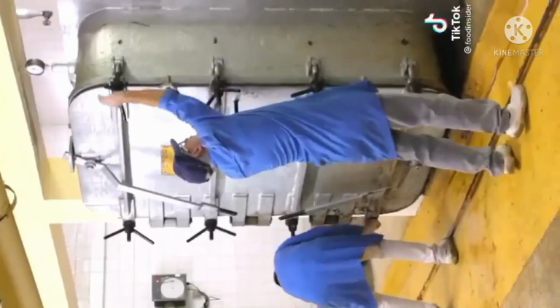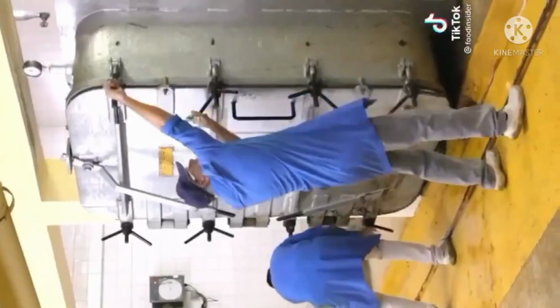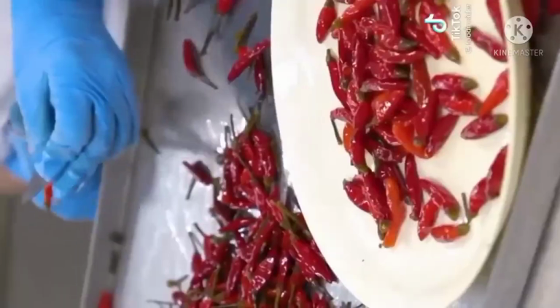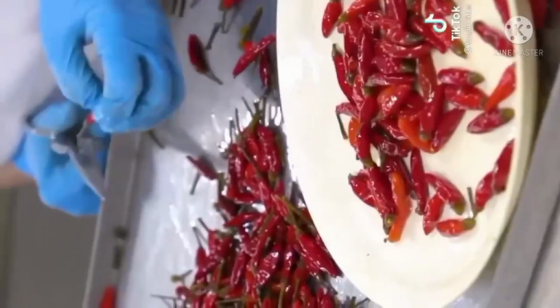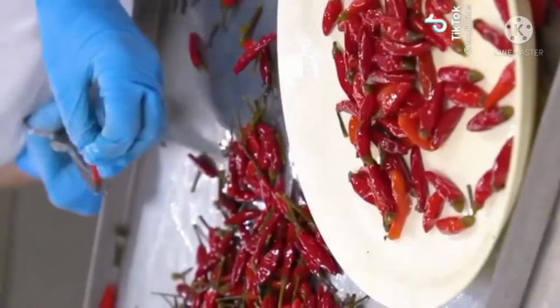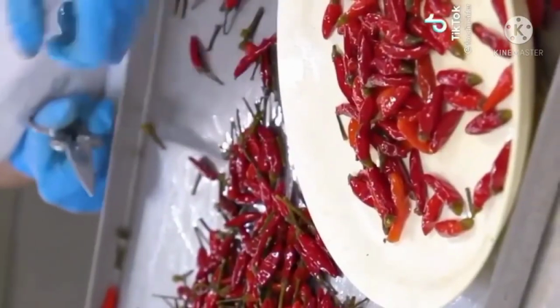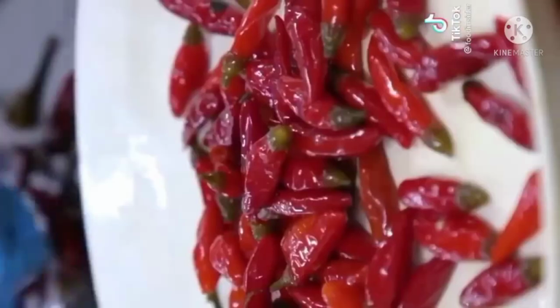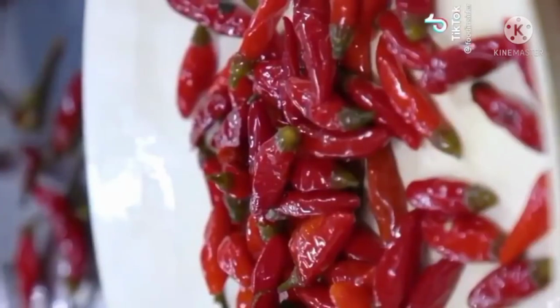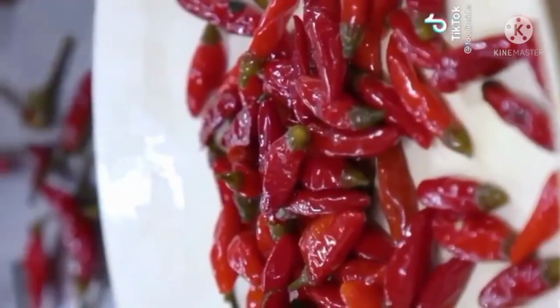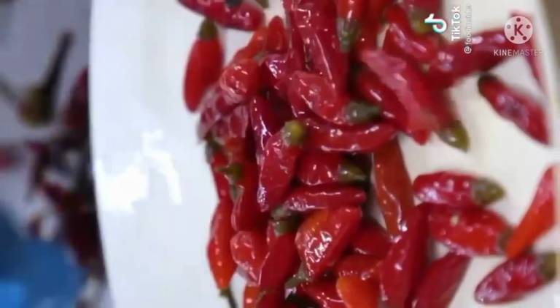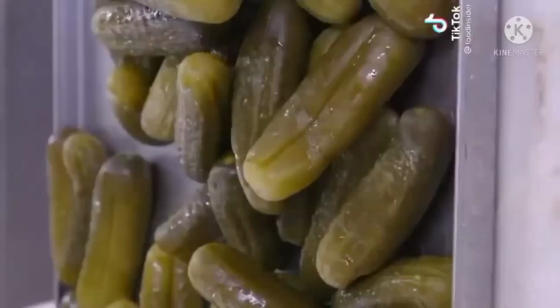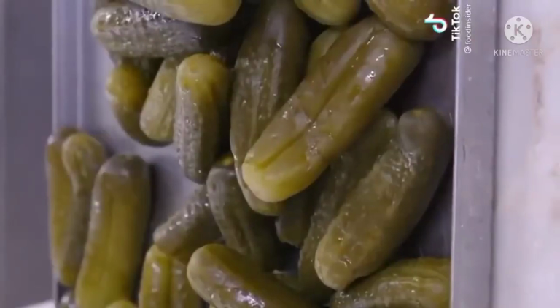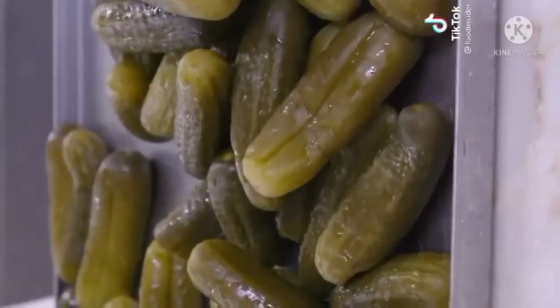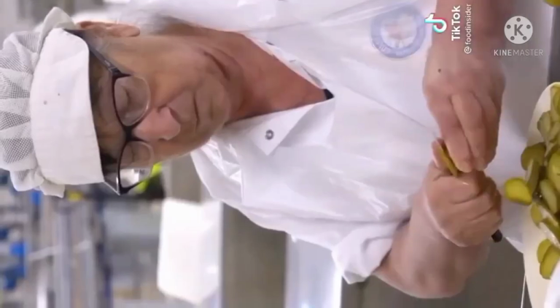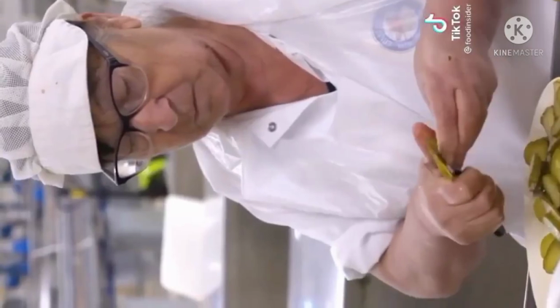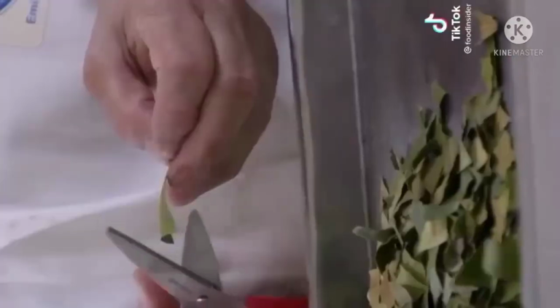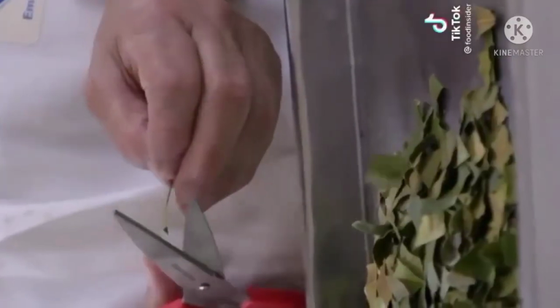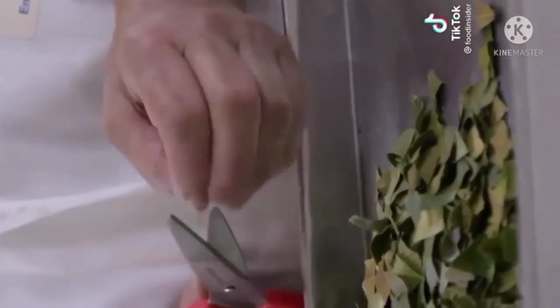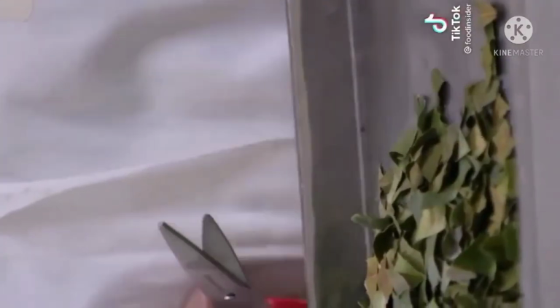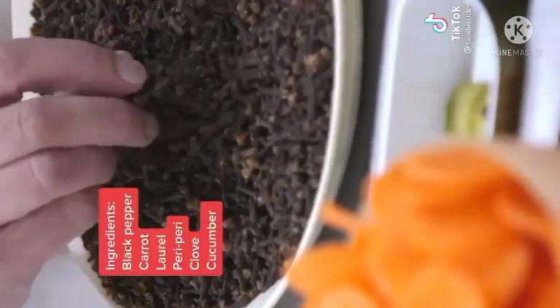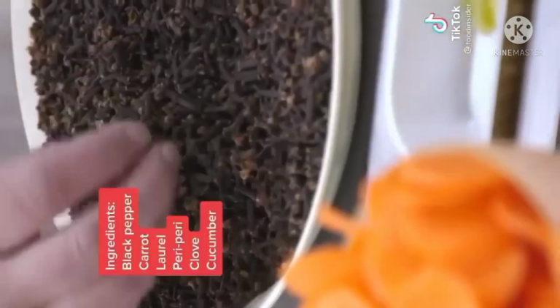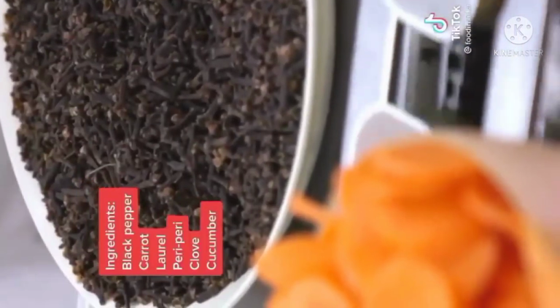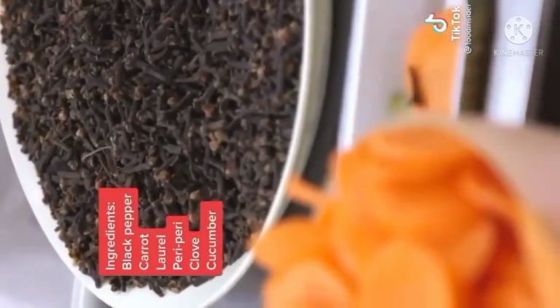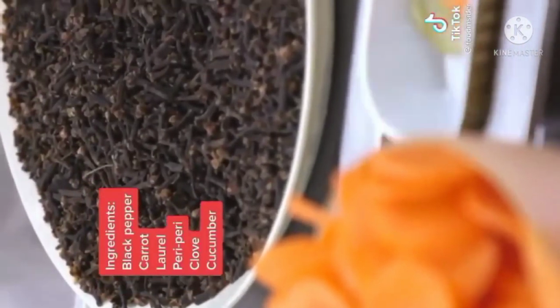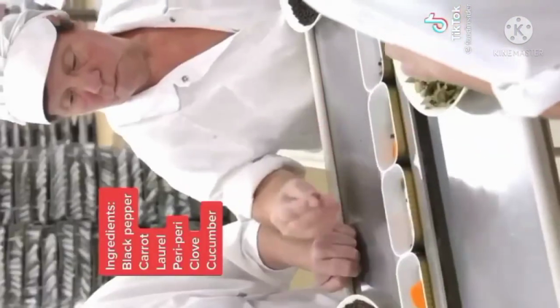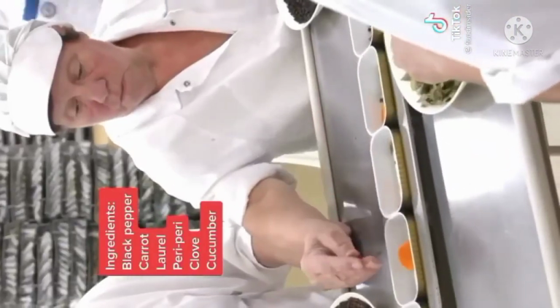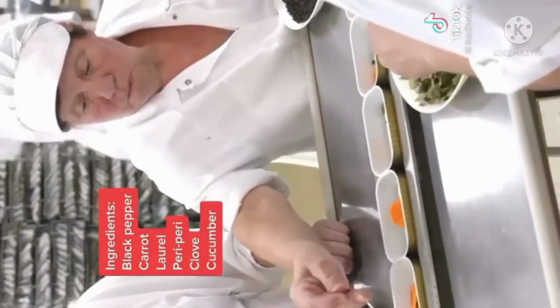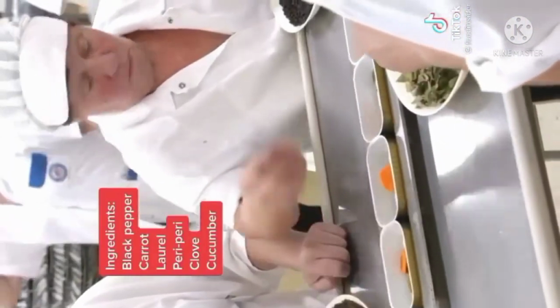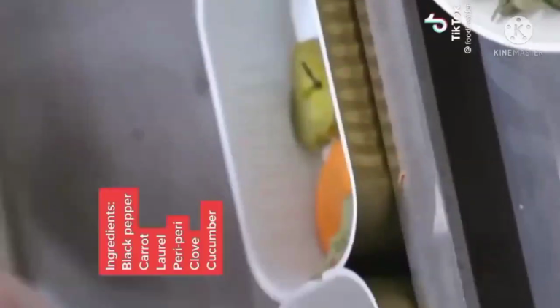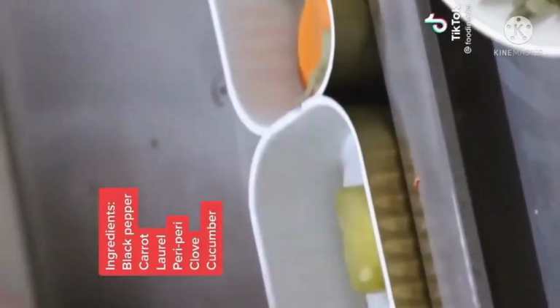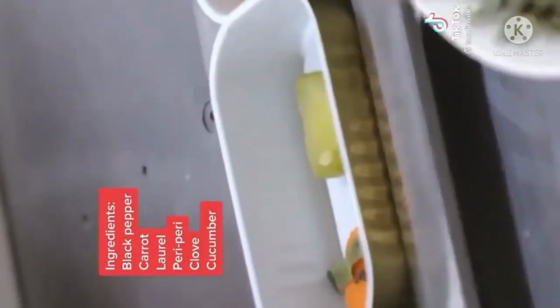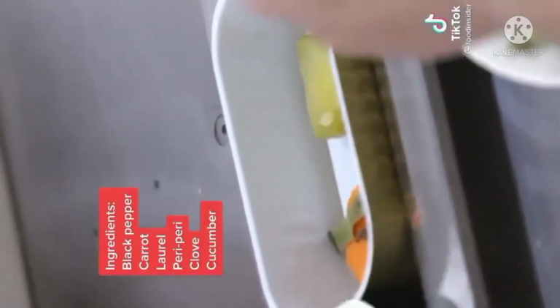All the ingredients are cut during the day and added by hand, one by one. Each can of spiced sardines has one pinch of black pepper, carrot, laurel, piri-piri, clove, and cucumber.